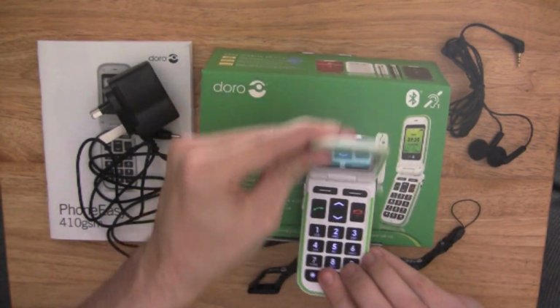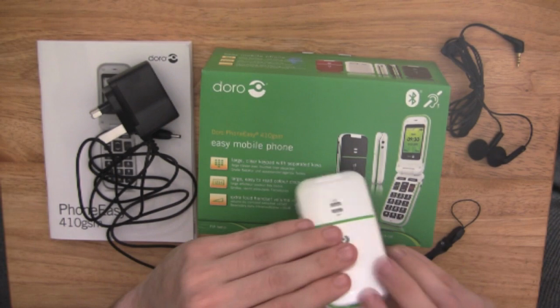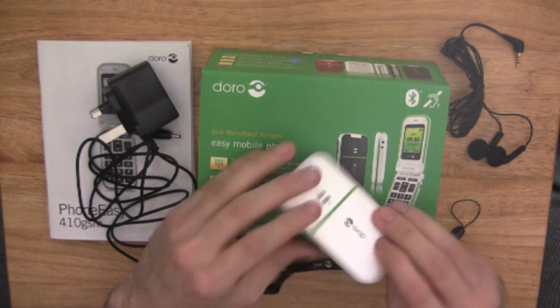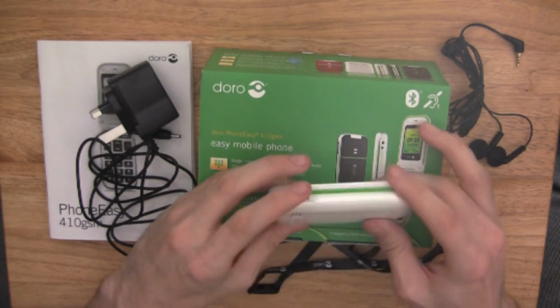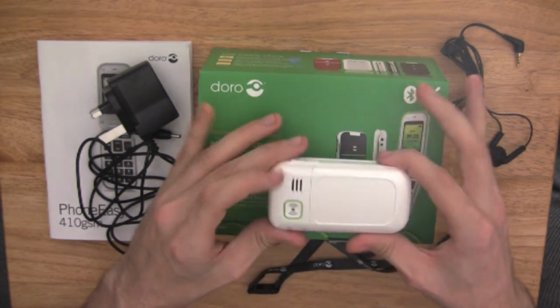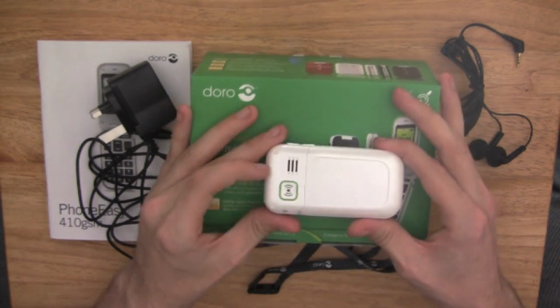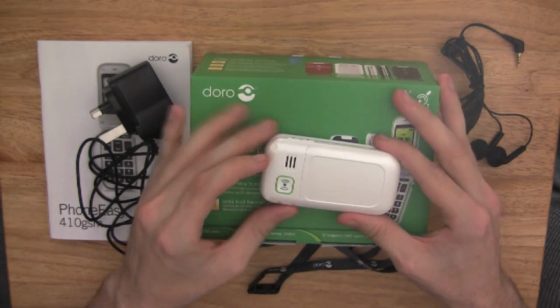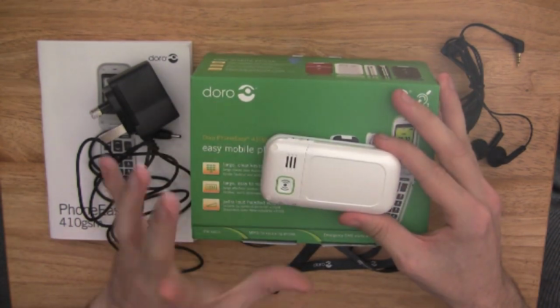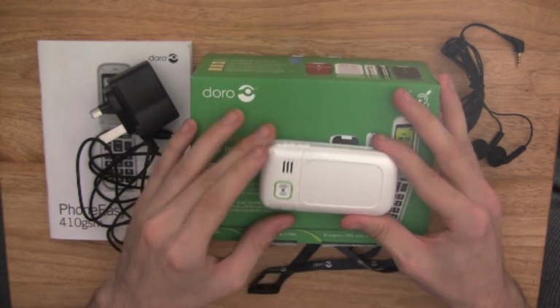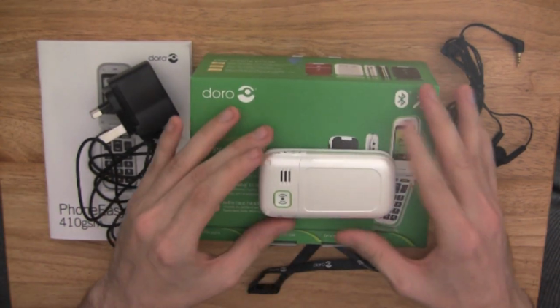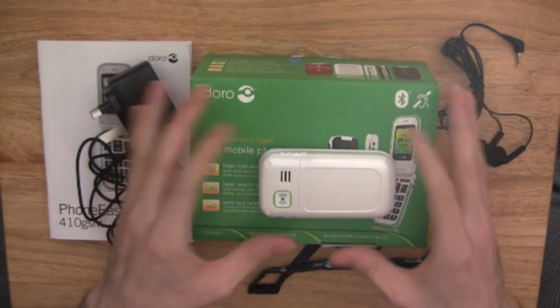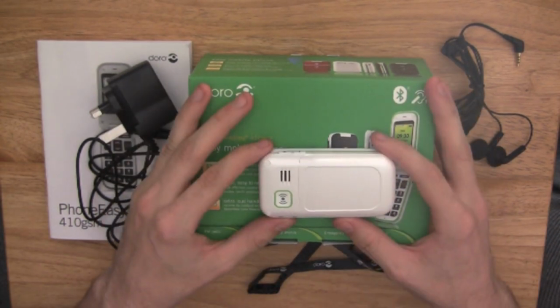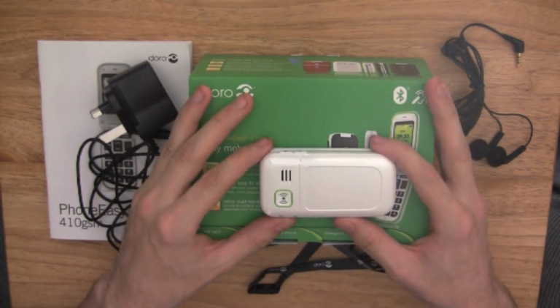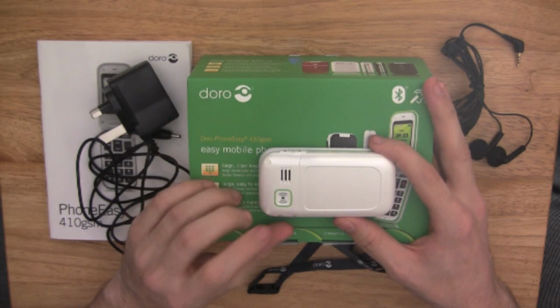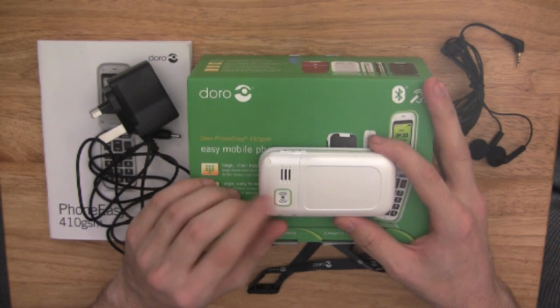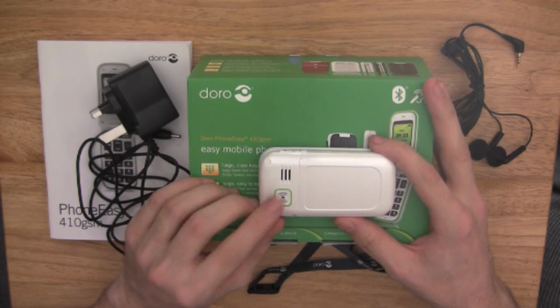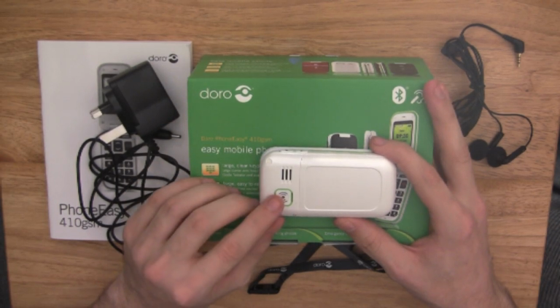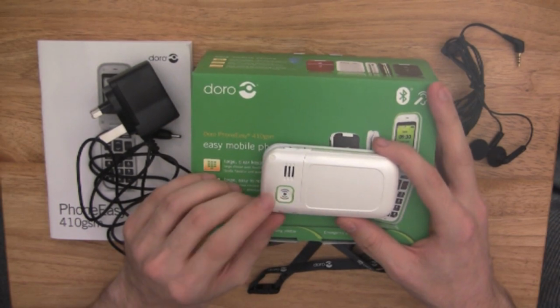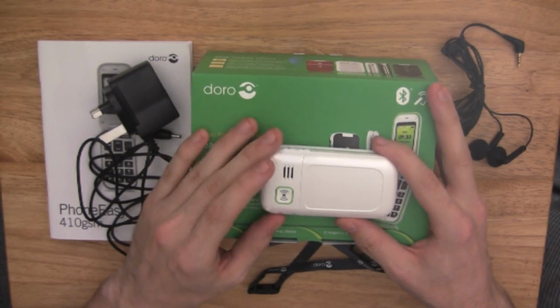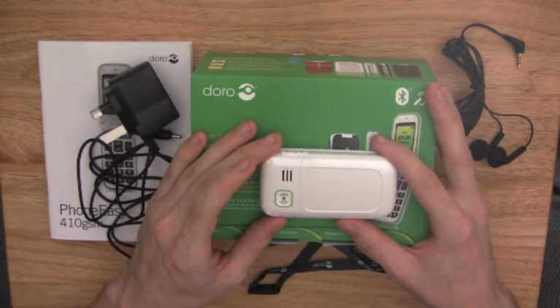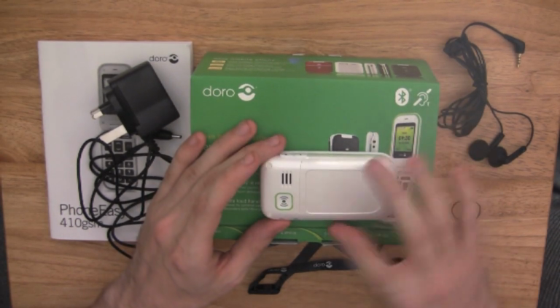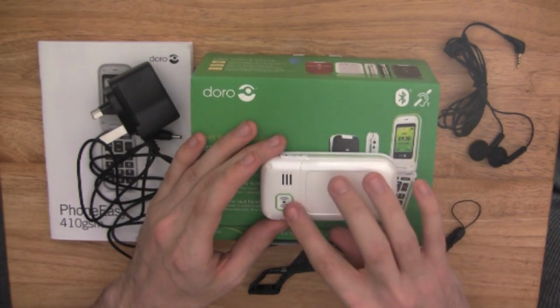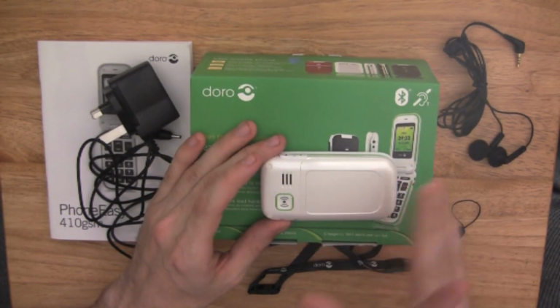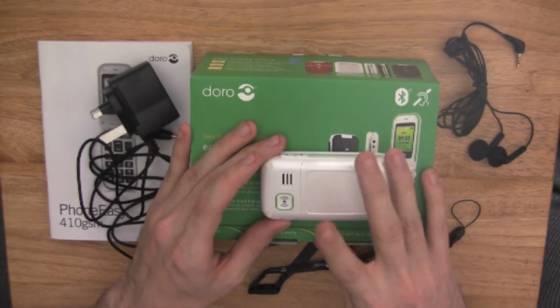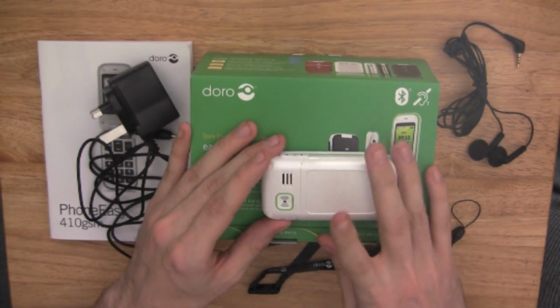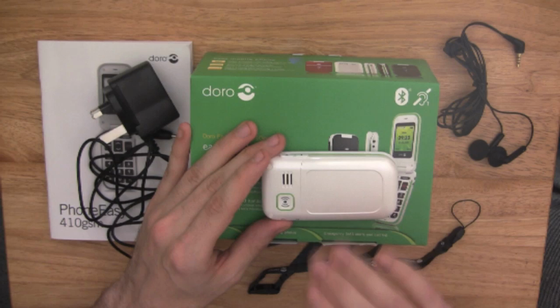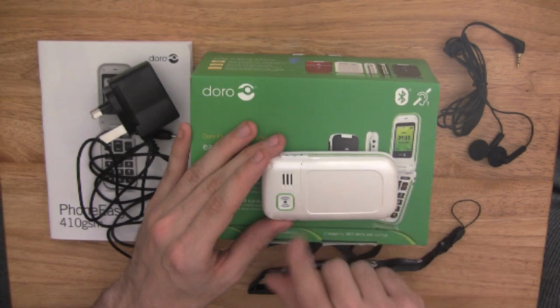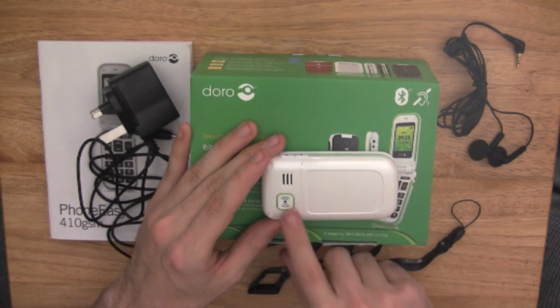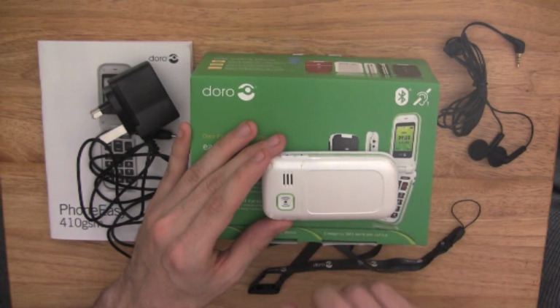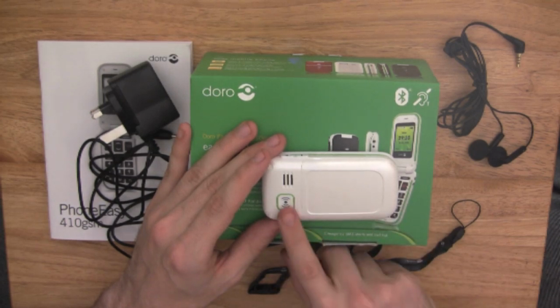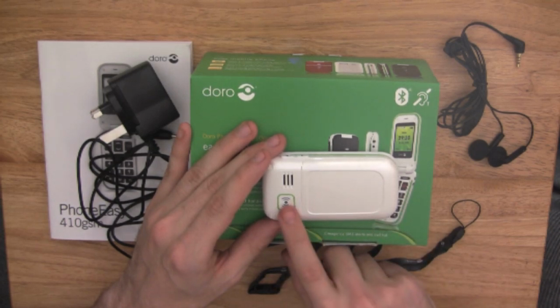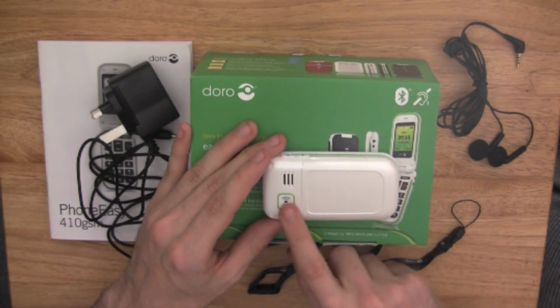Your last dedicated key is on the back of this phone, which is really the beauty of these phones. It's an emergency function key, which I'm going to come back to later on and explain in a bit more detail.